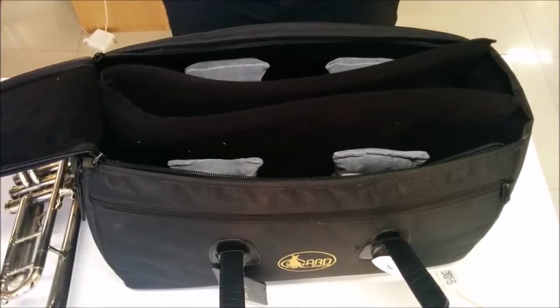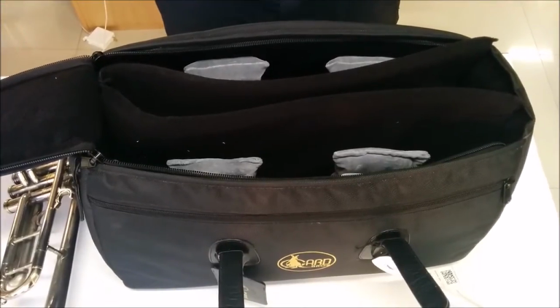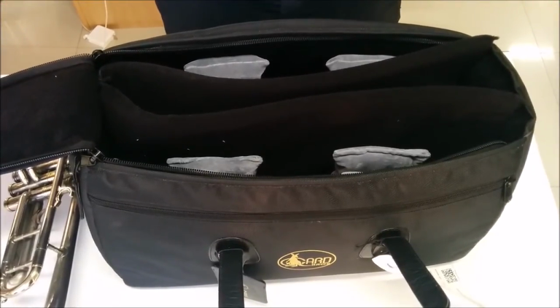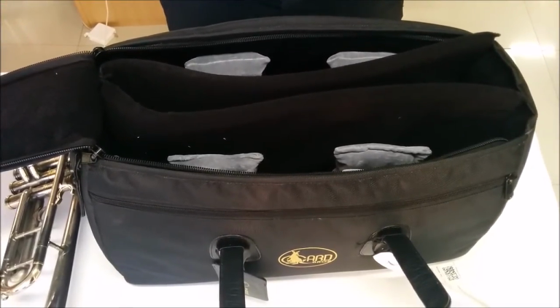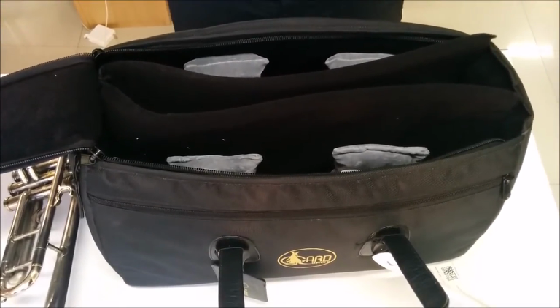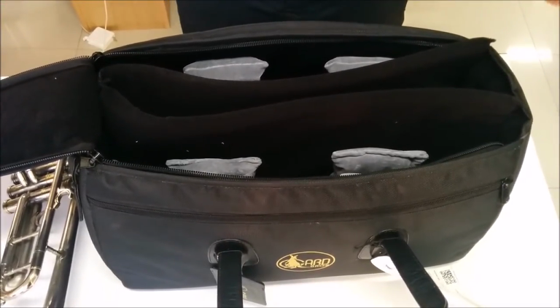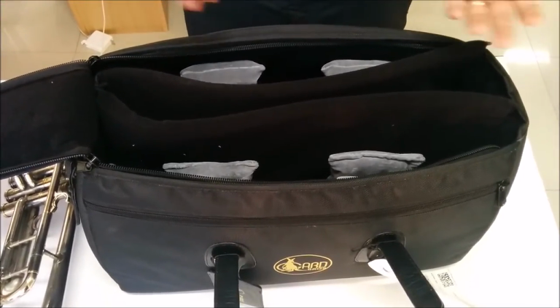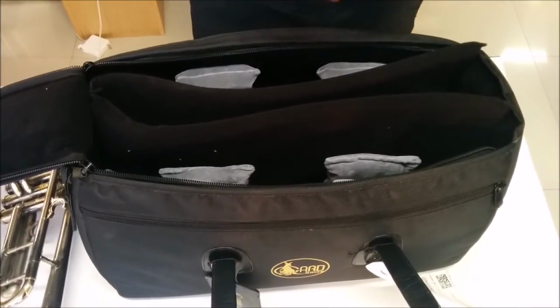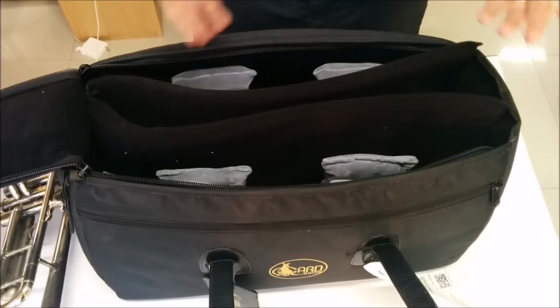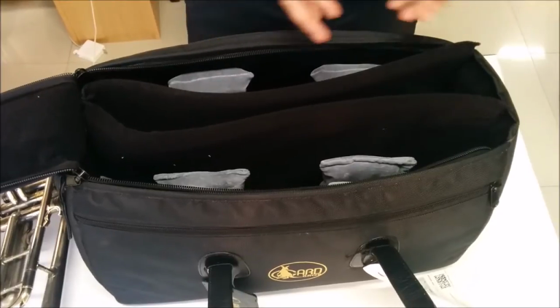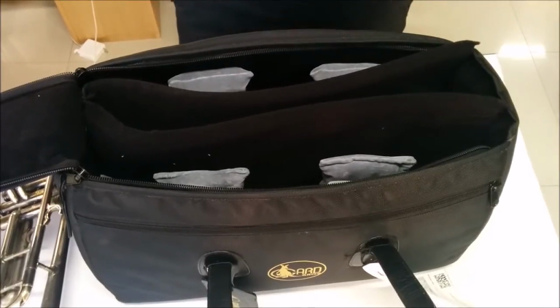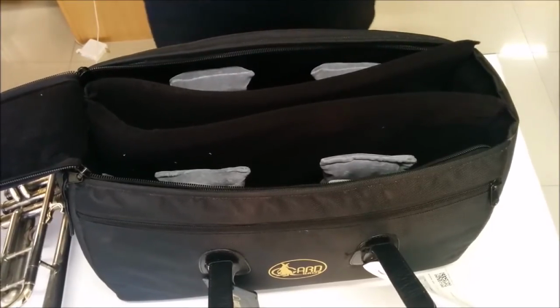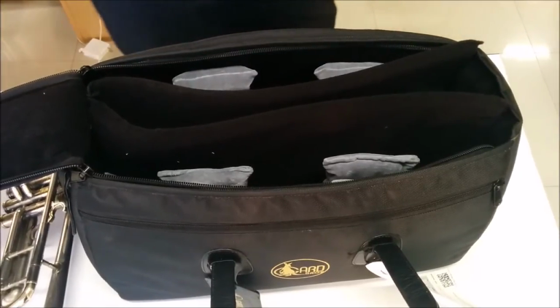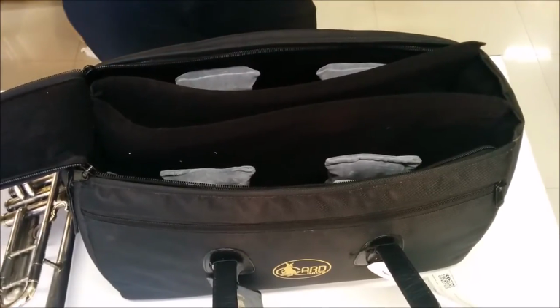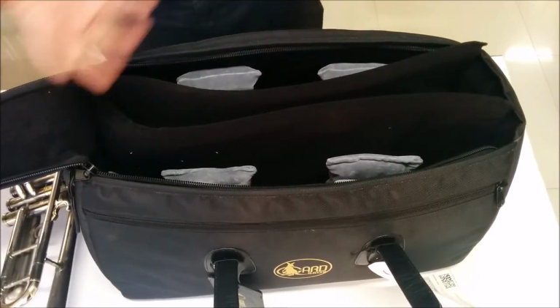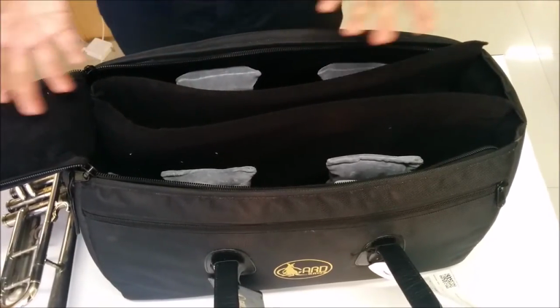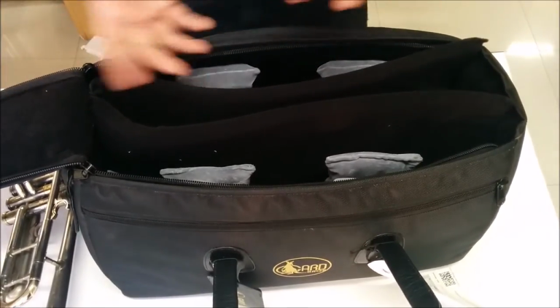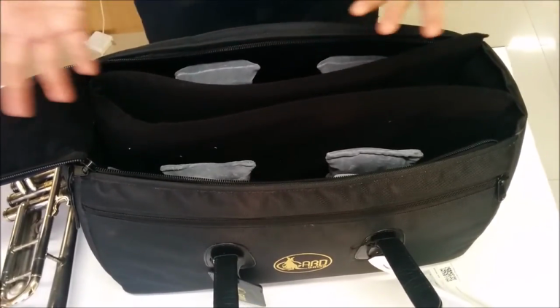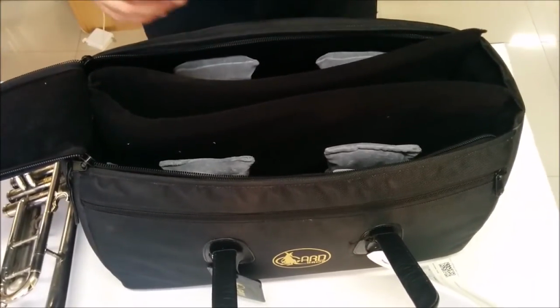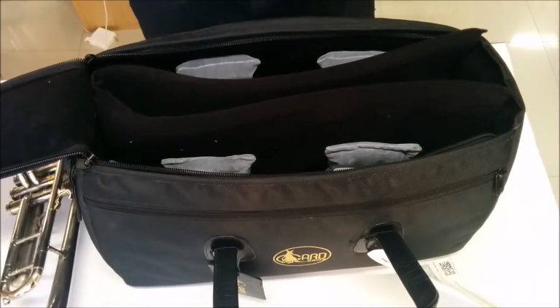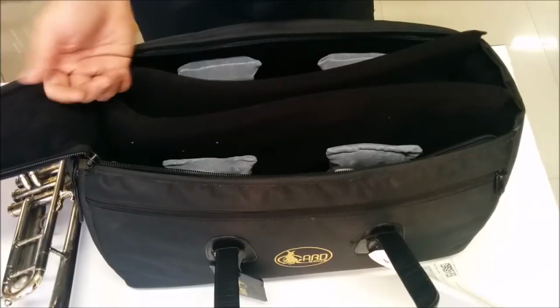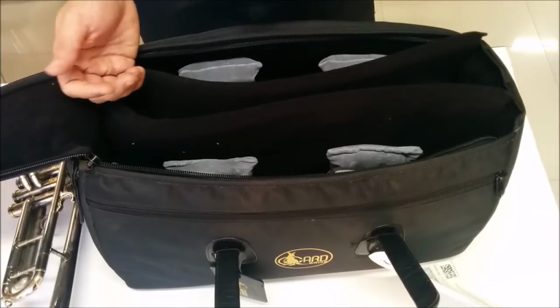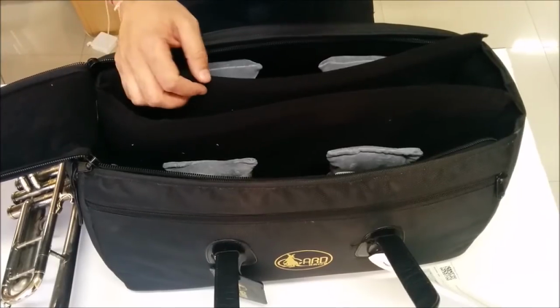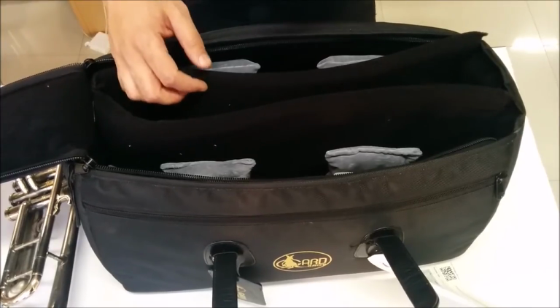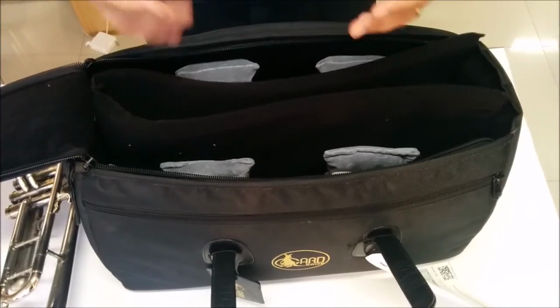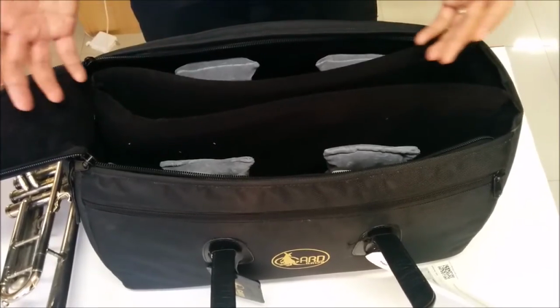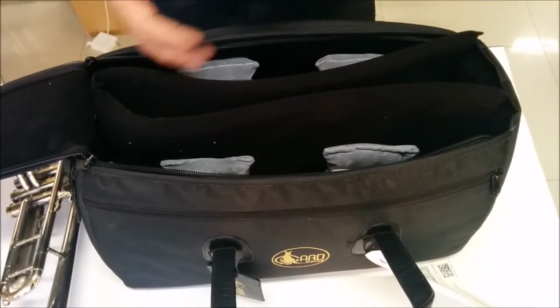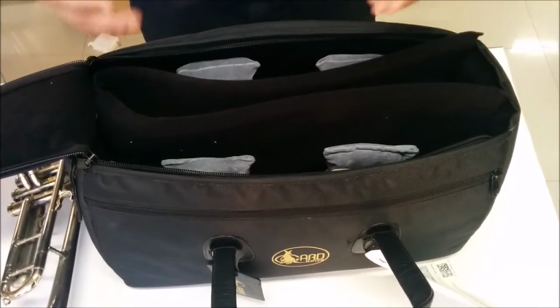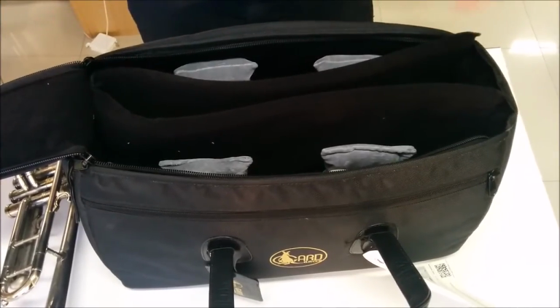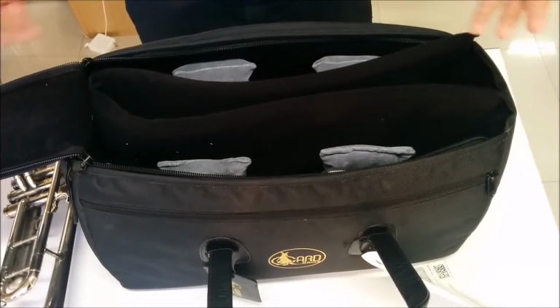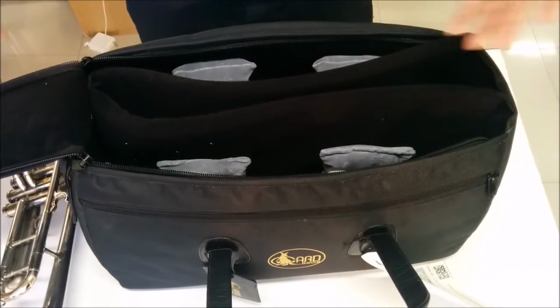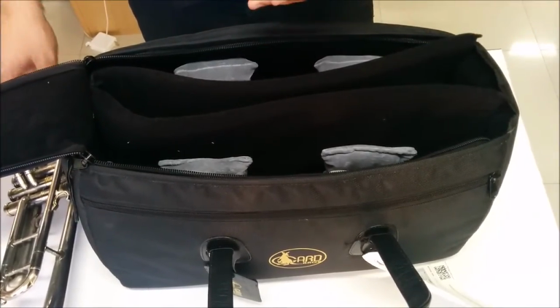If you want something which is a little larger and has a little more room to put in mutes and some other accessories apart from your trumpet, I suggest you go for the 10 MSK, which is a larger super triple trumpet kit bag.